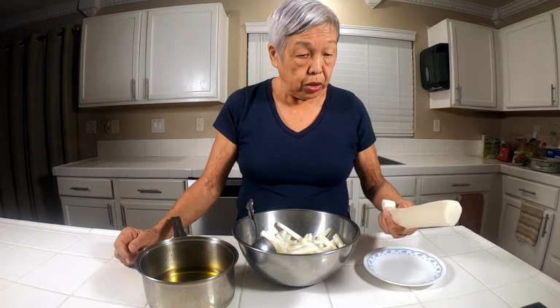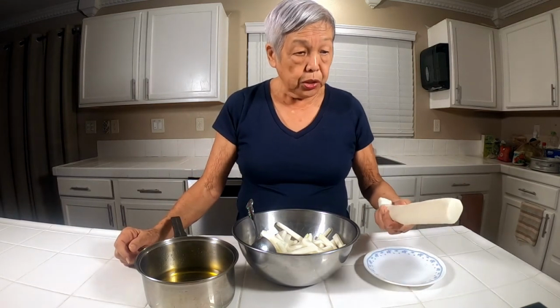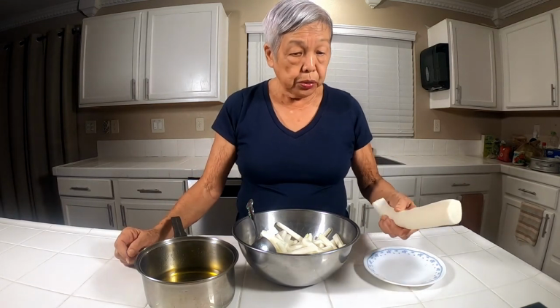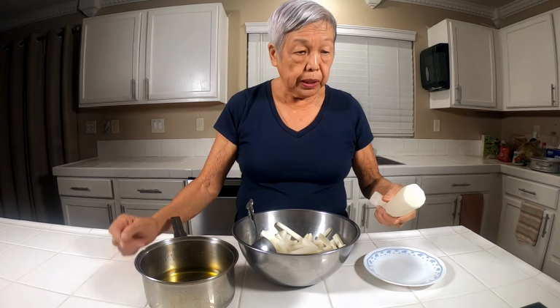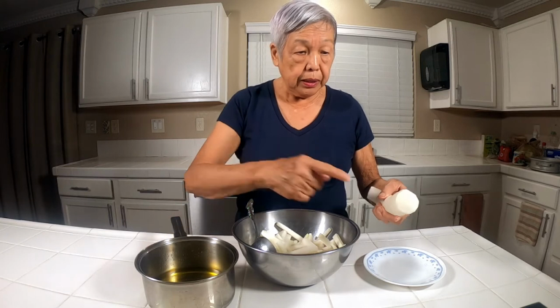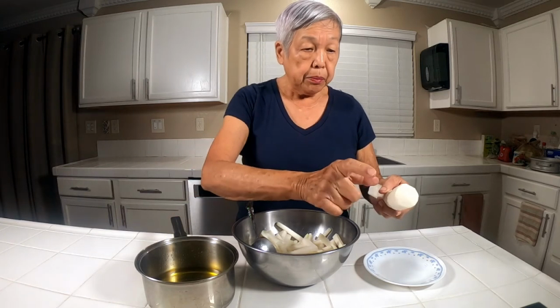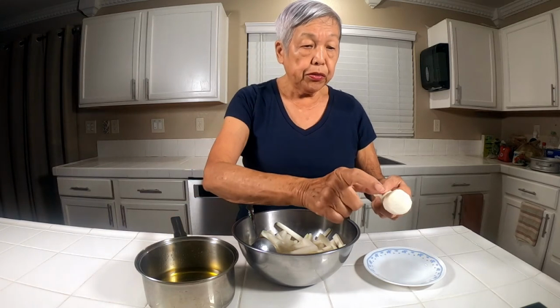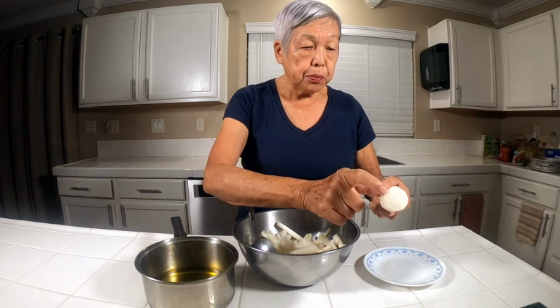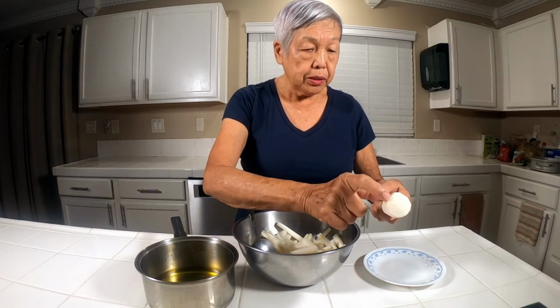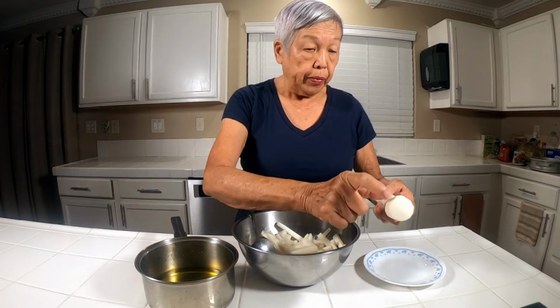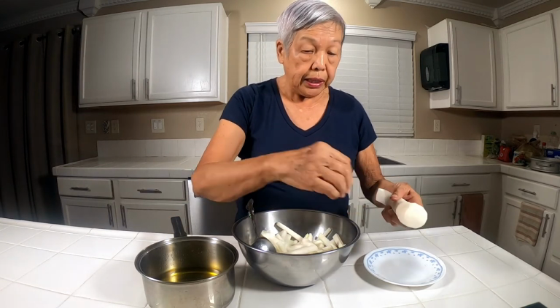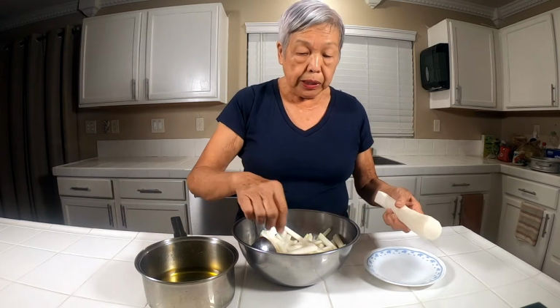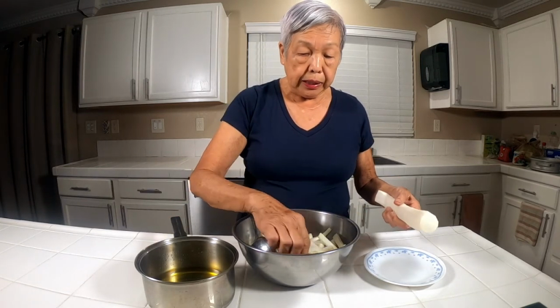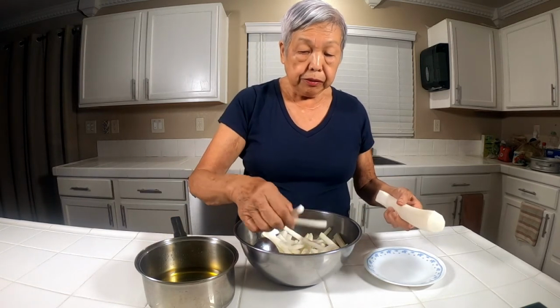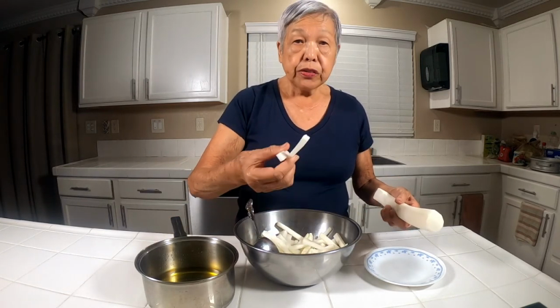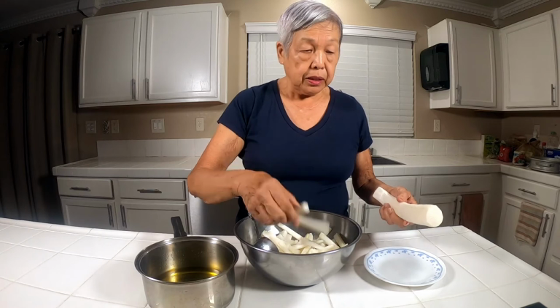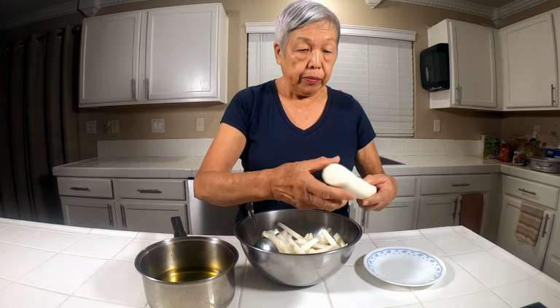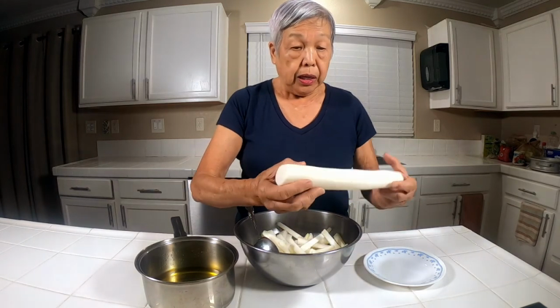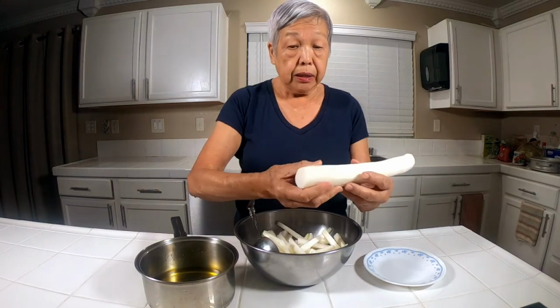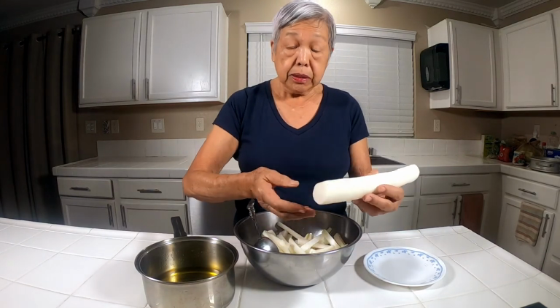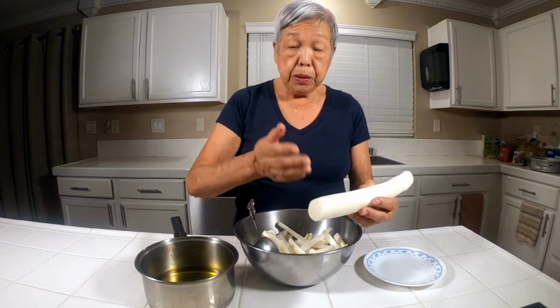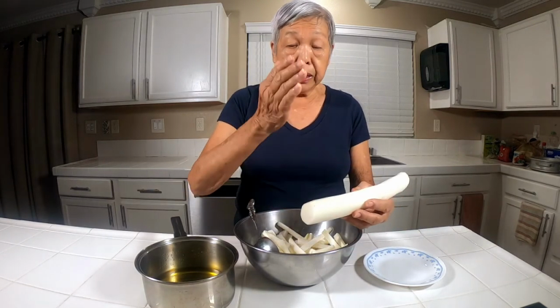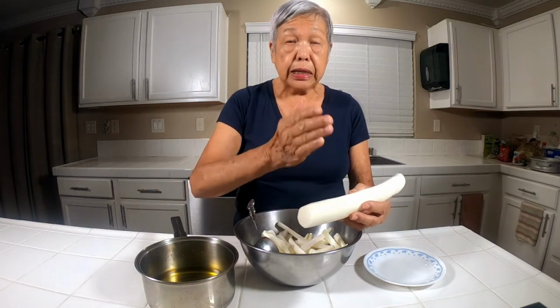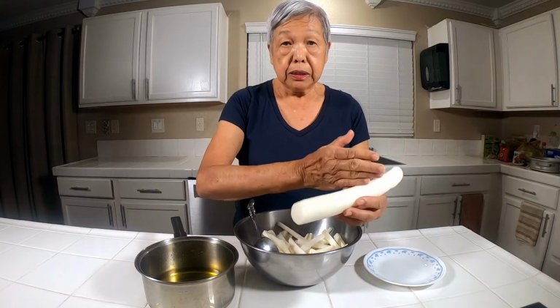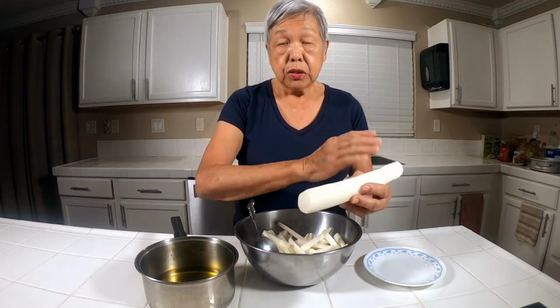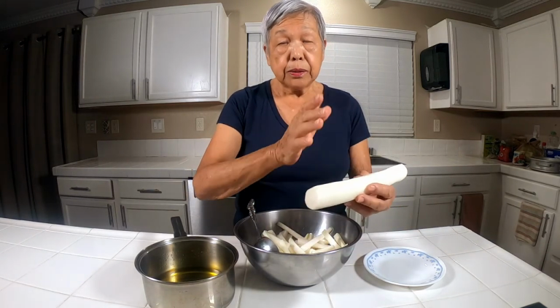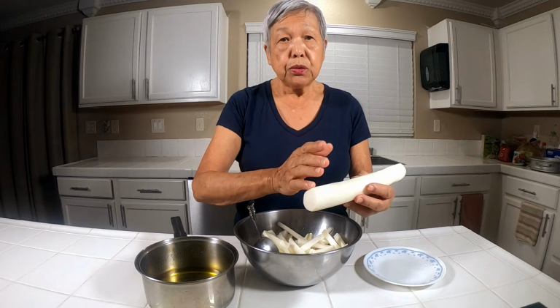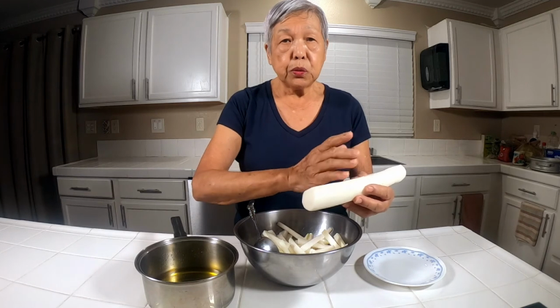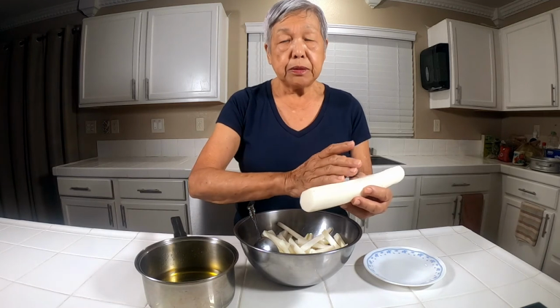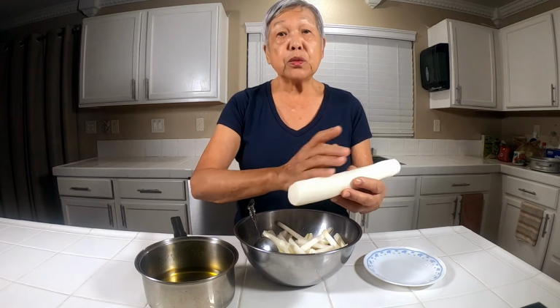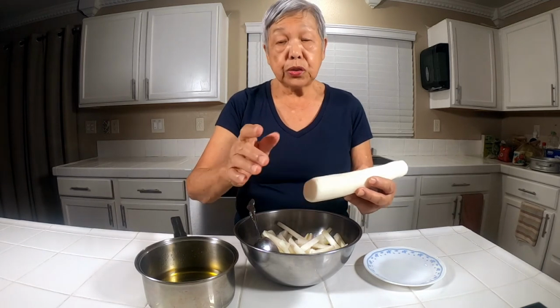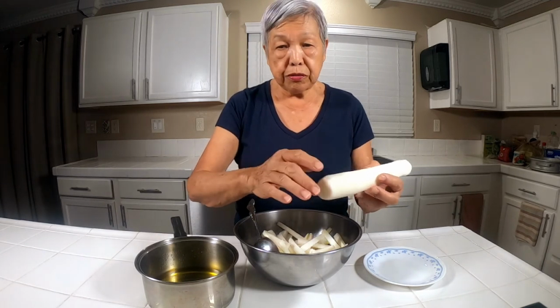What you do is you cut it in maybe four inch pieces, and then you cut it like French fry size. Other people like it sliced, so it's up to you how you want it, depending on what you're going to use it for.